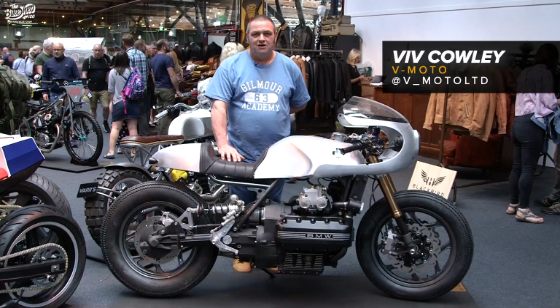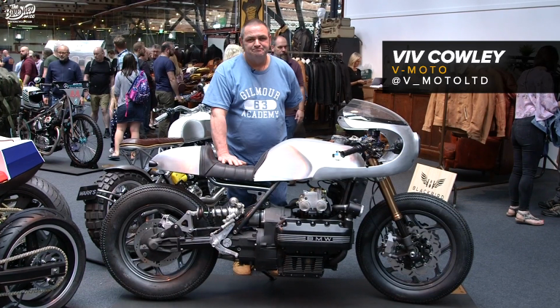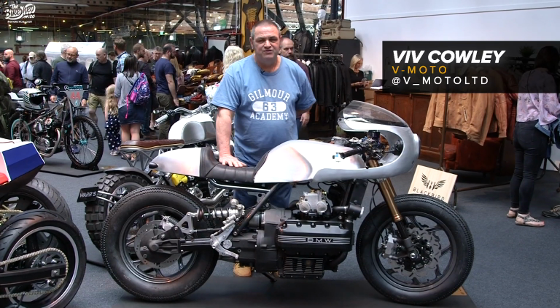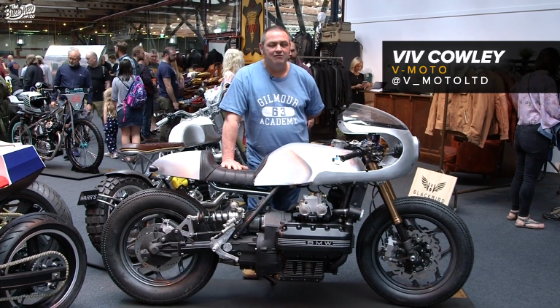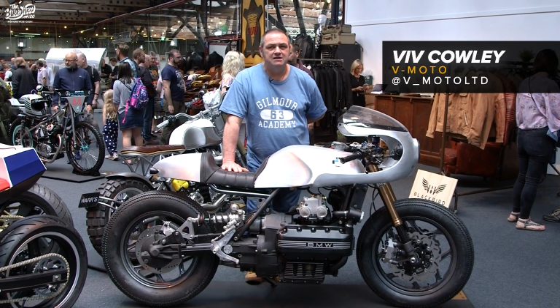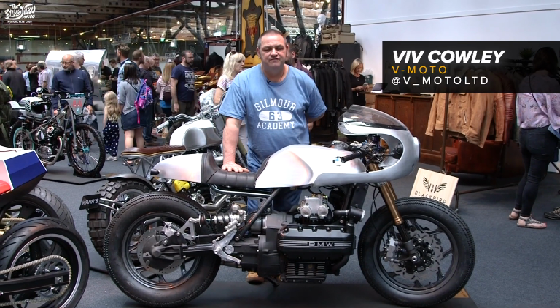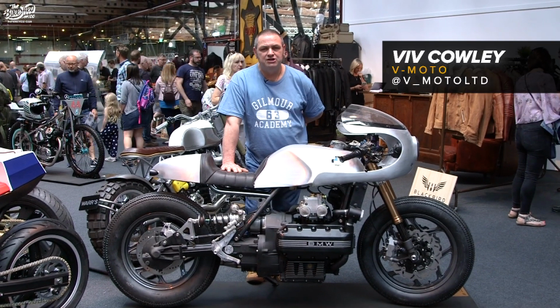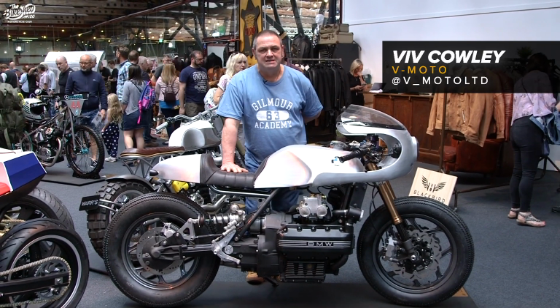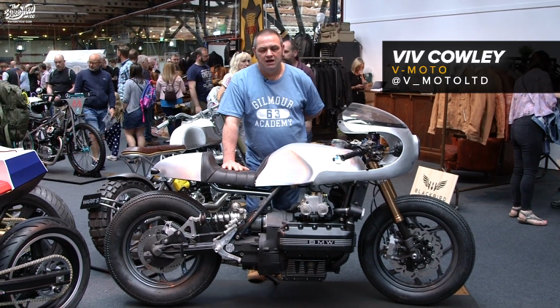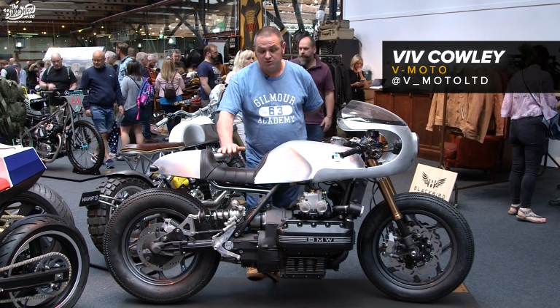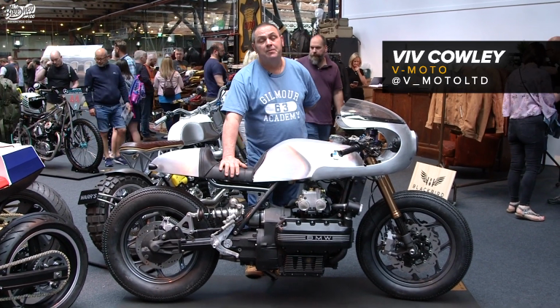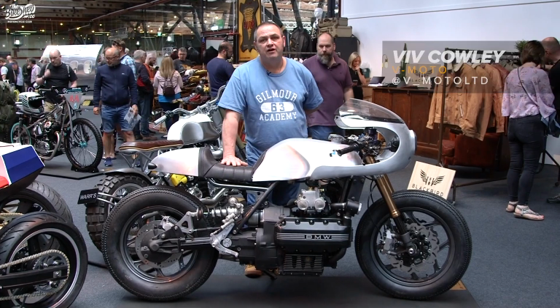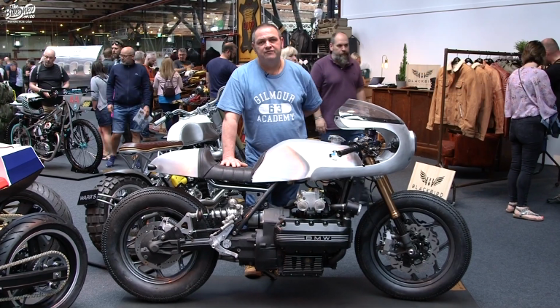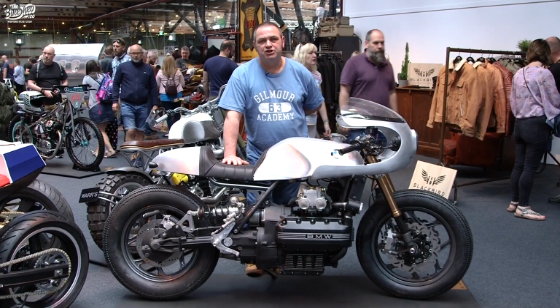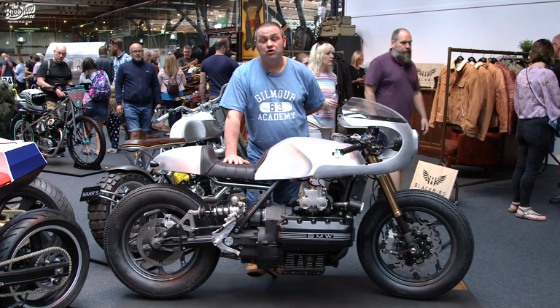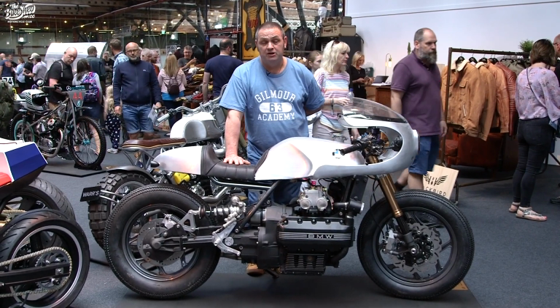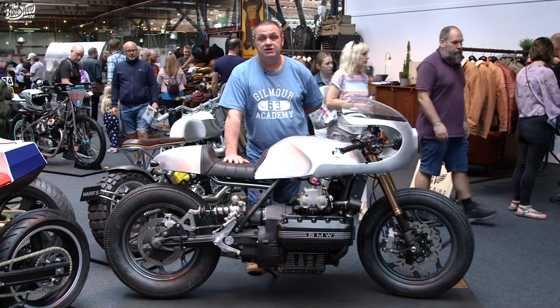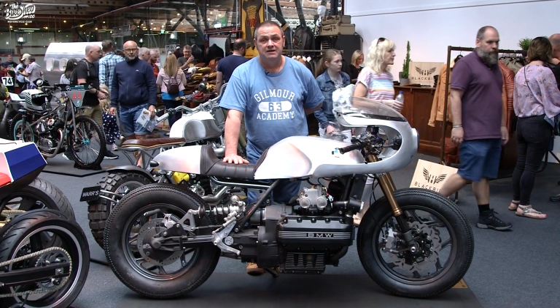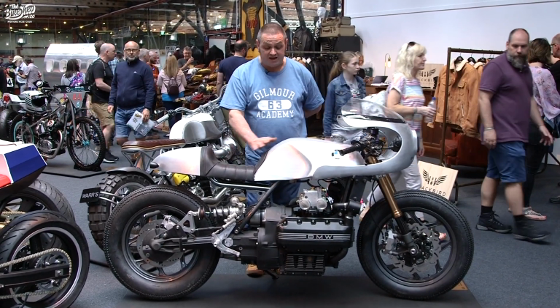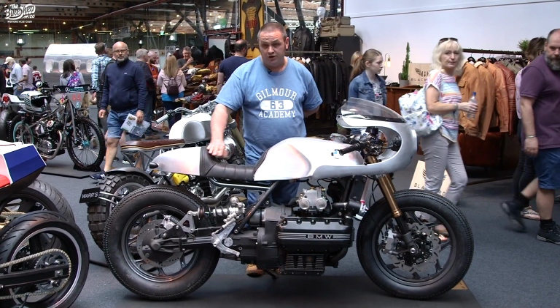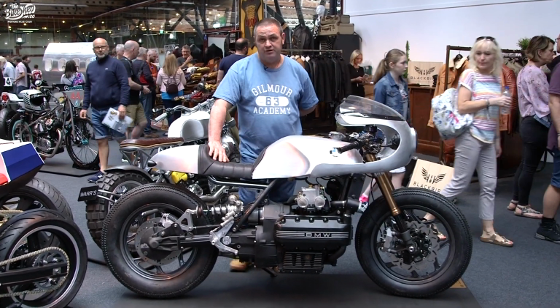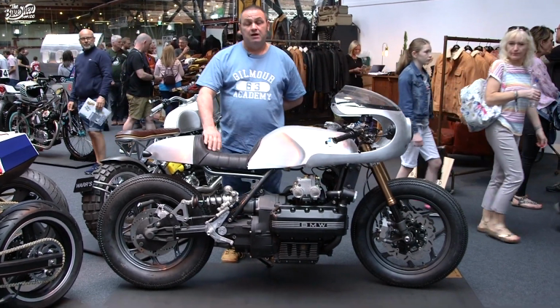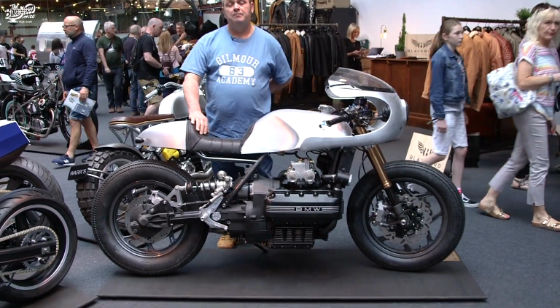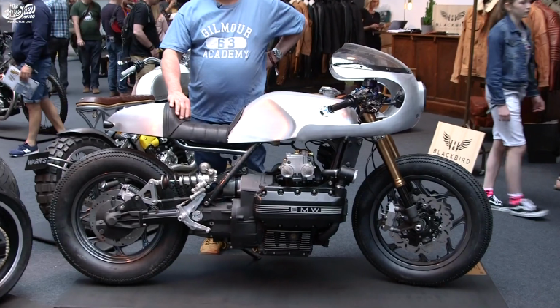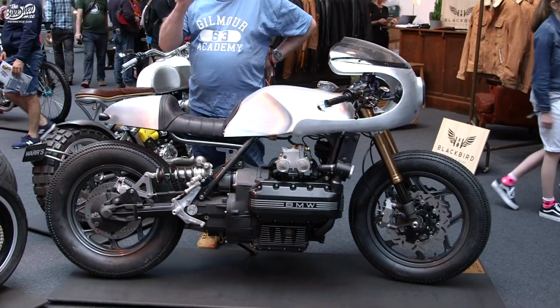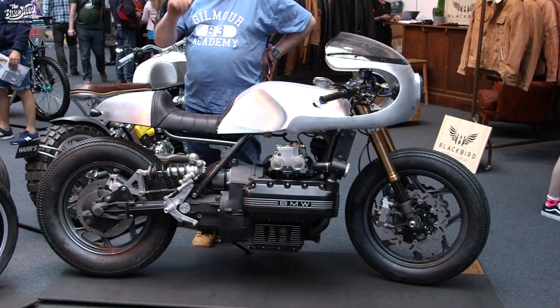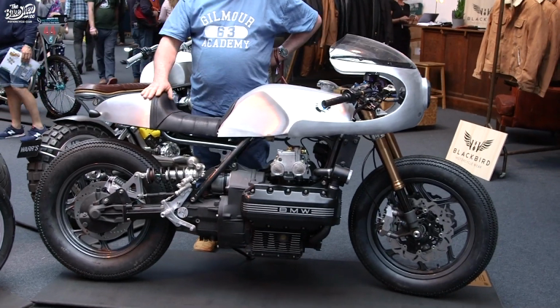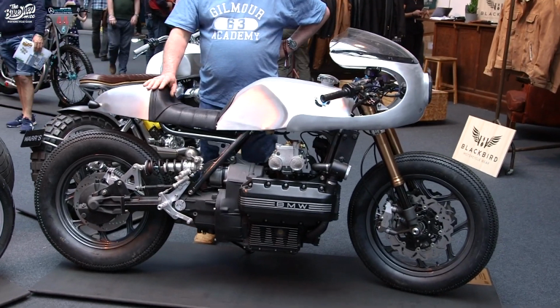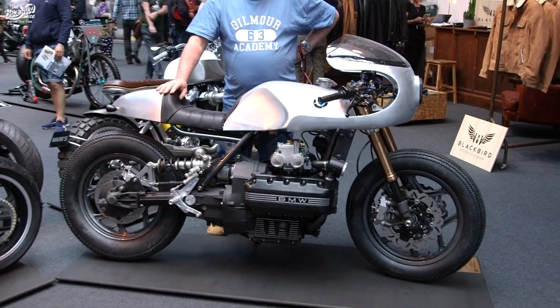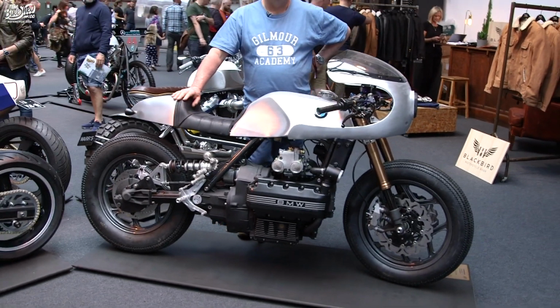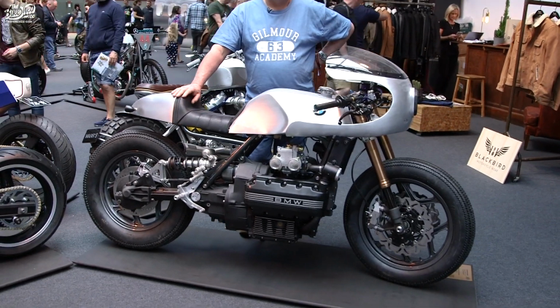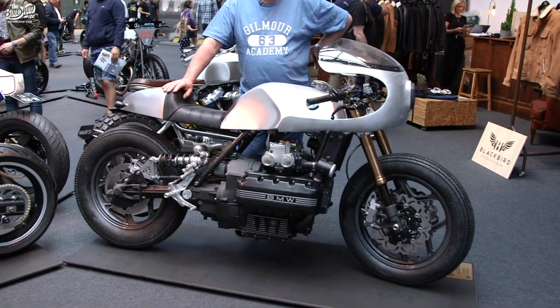Hi, my name's Viv Cowley from V-Moto. This is one of my bikes that I've got here for this year's show. I've got two bikes this year — the K100, and then we have a Honda Dominator over in another part of the hall.